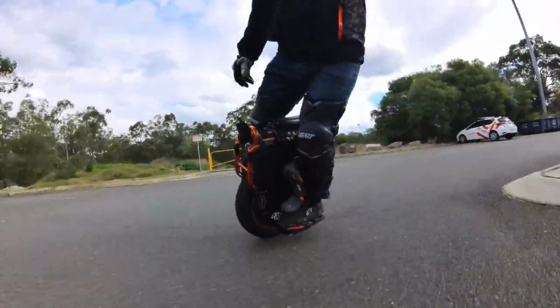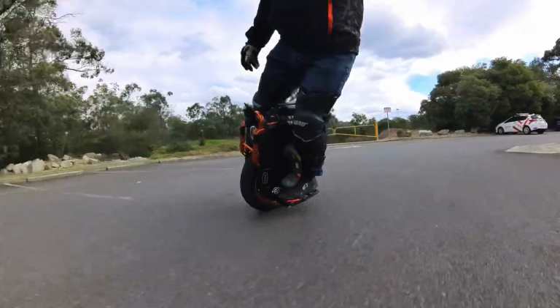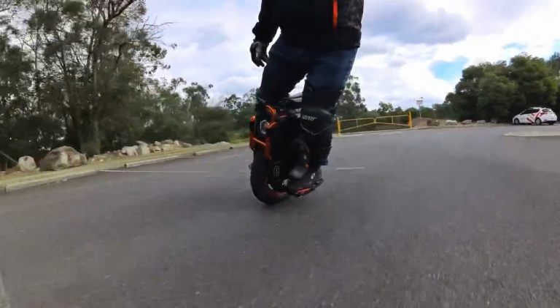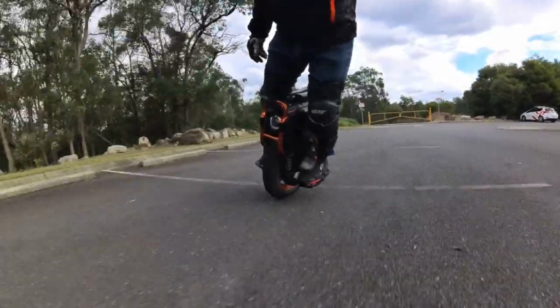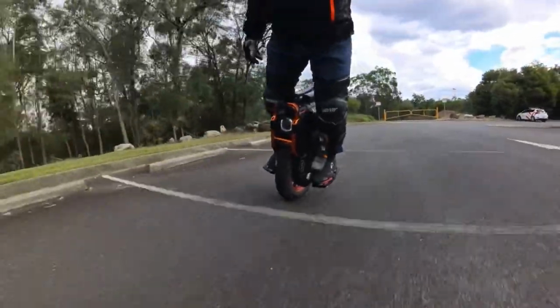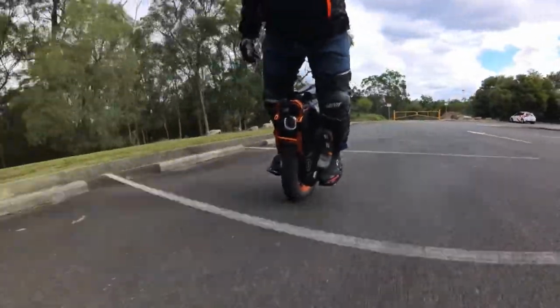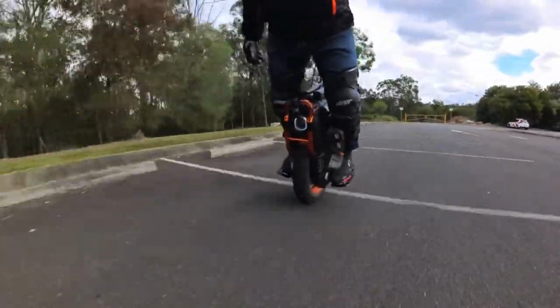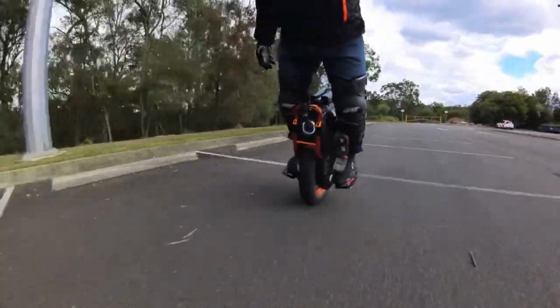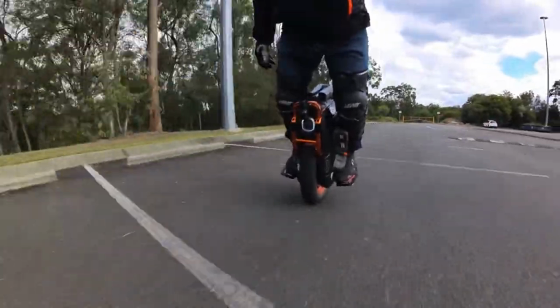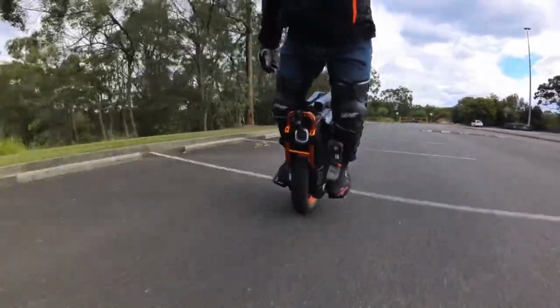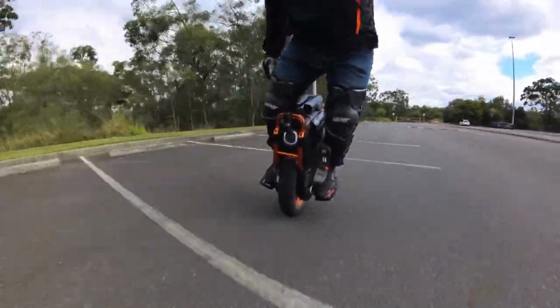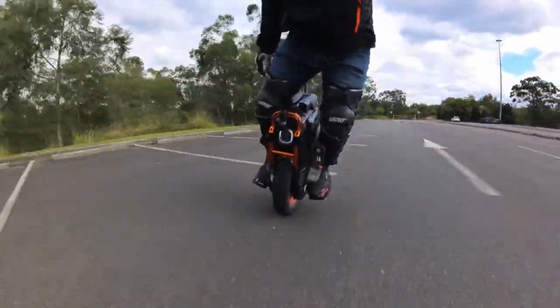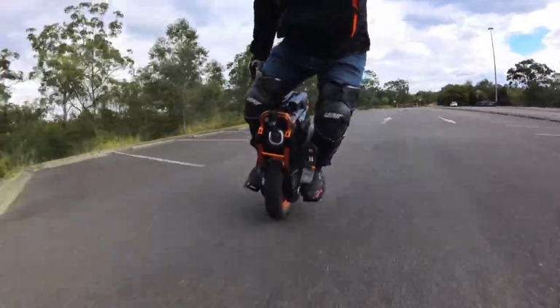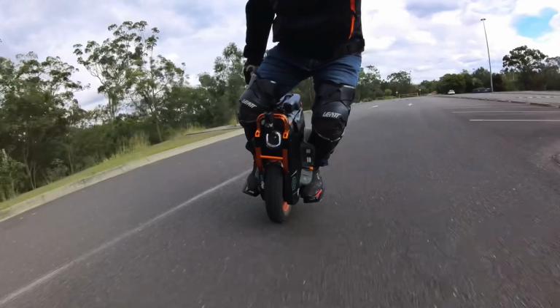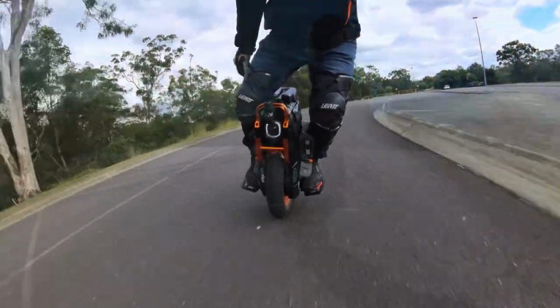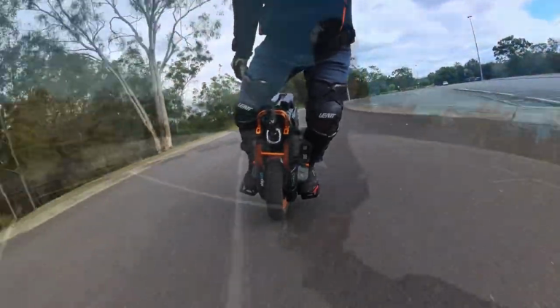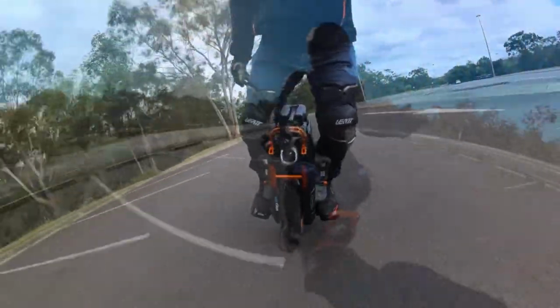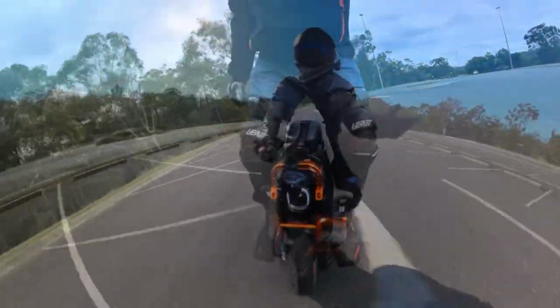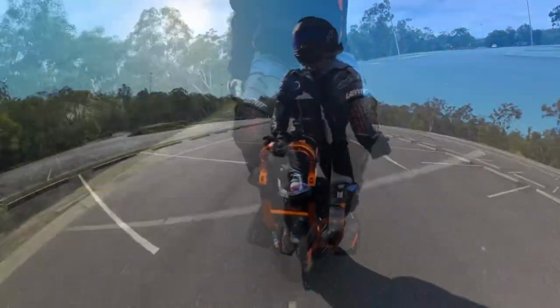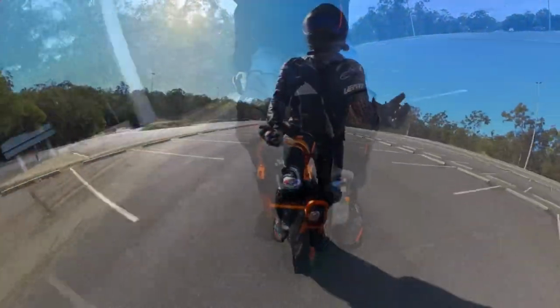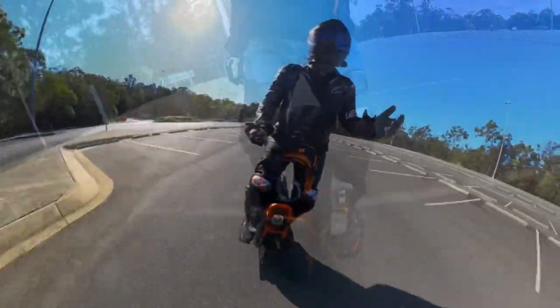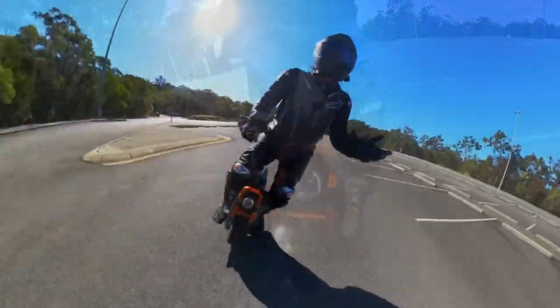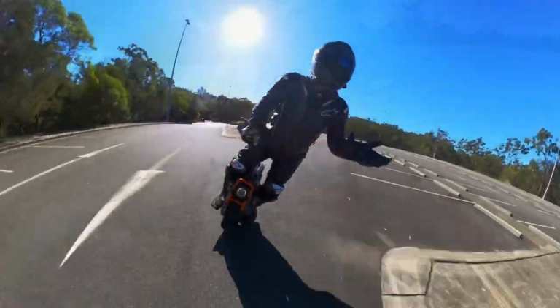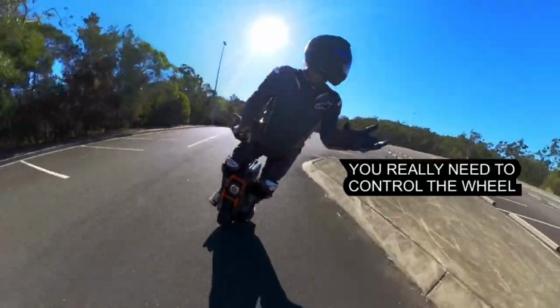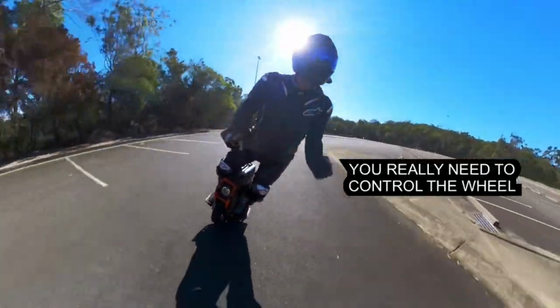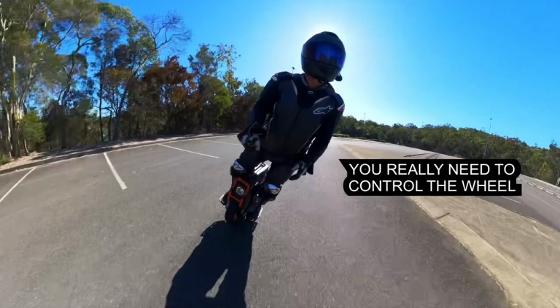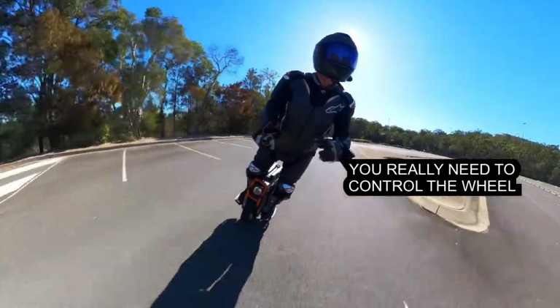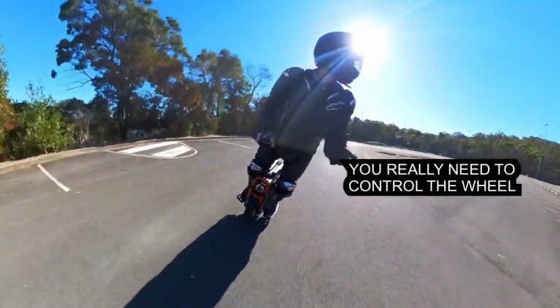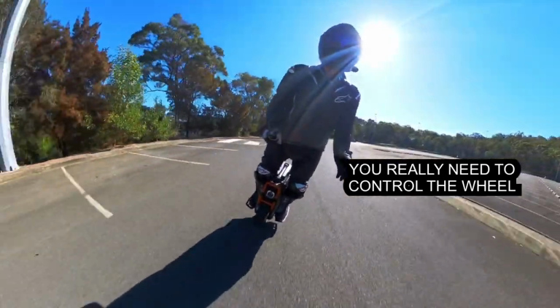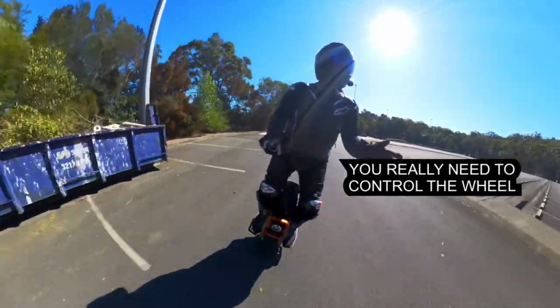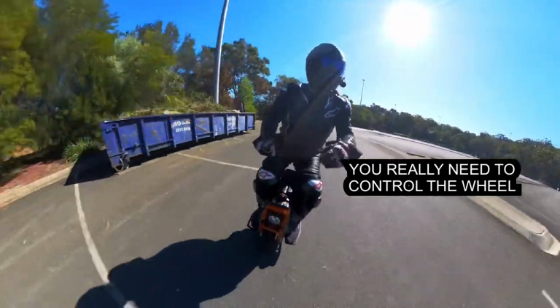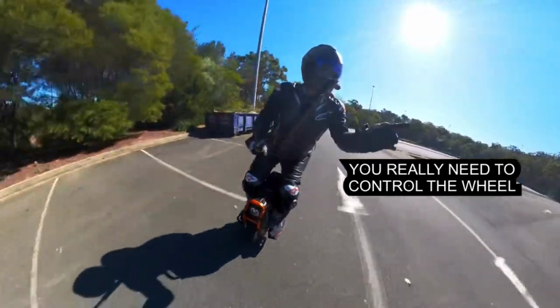Sometimes you think you're at speed but you're not, and sometimes you're at speed when you don't think you are. You're thinking about so much and you really just need to concentrate on the road.